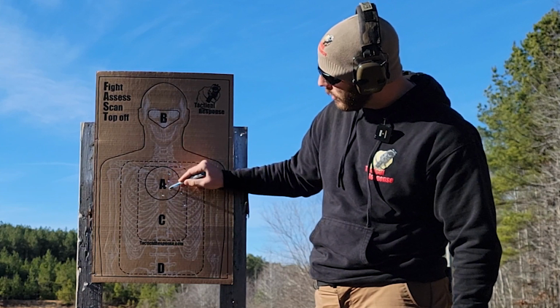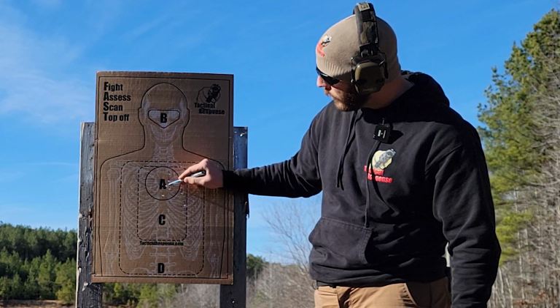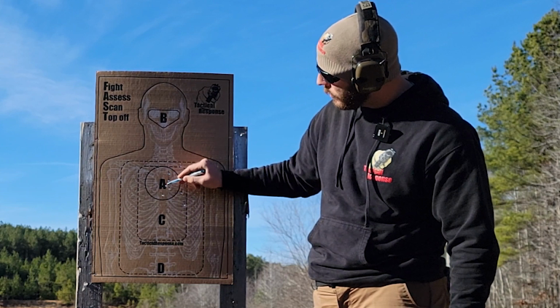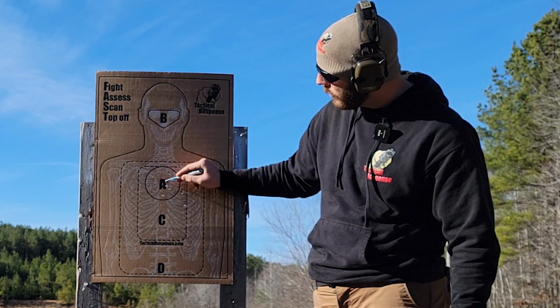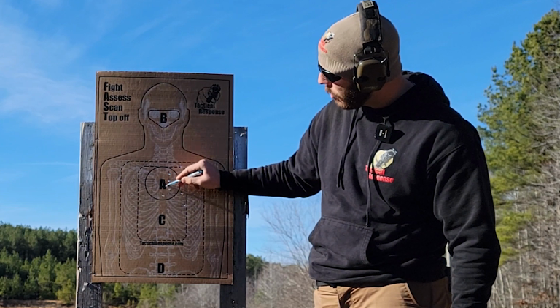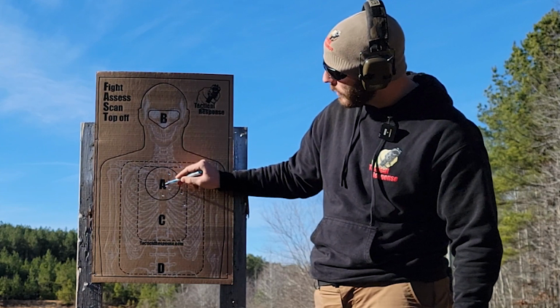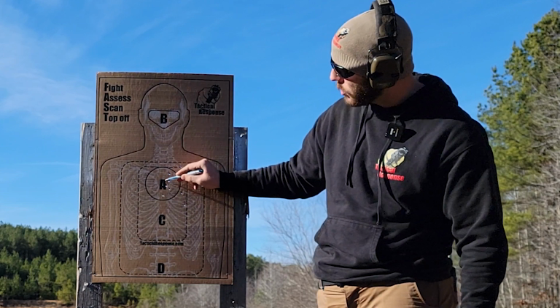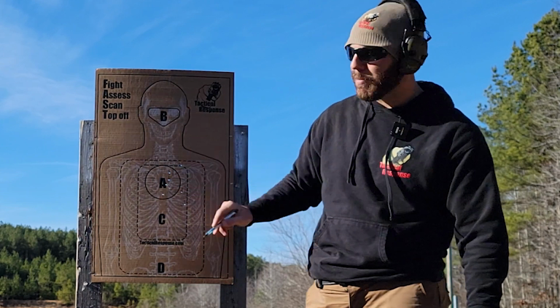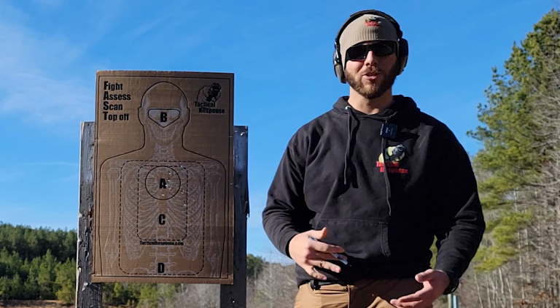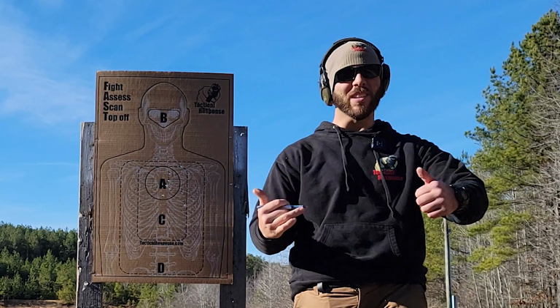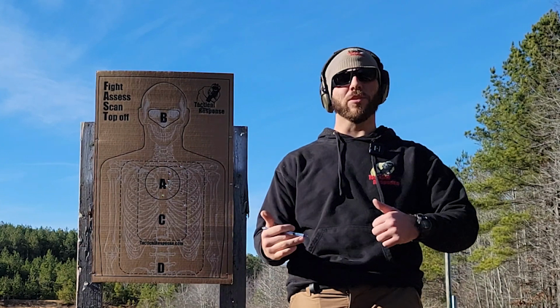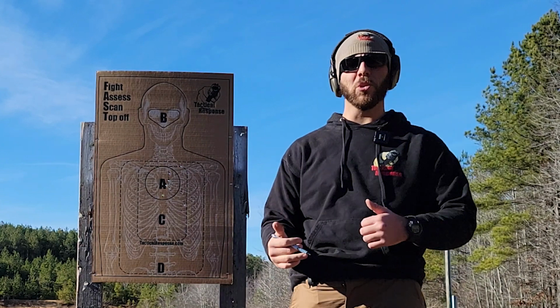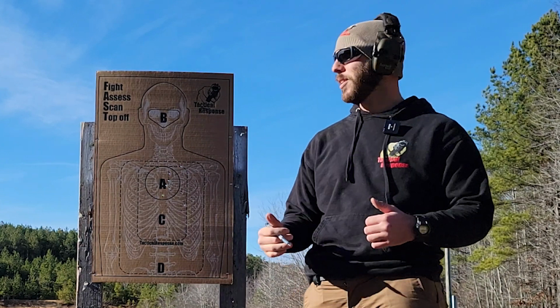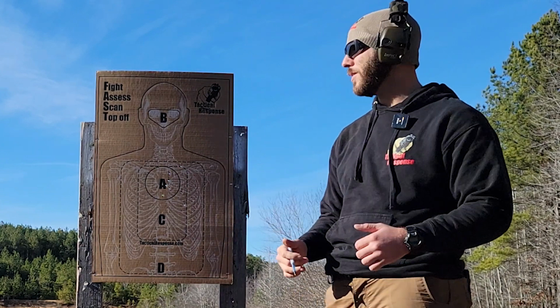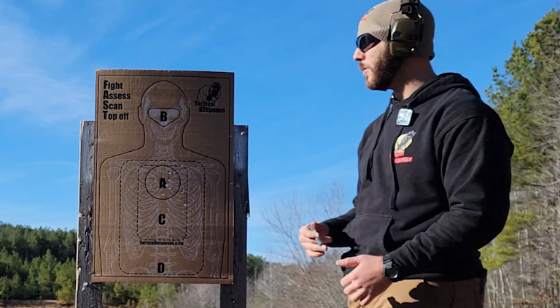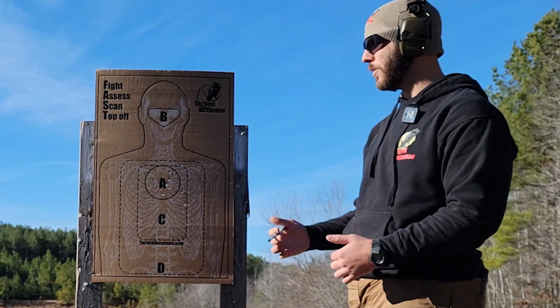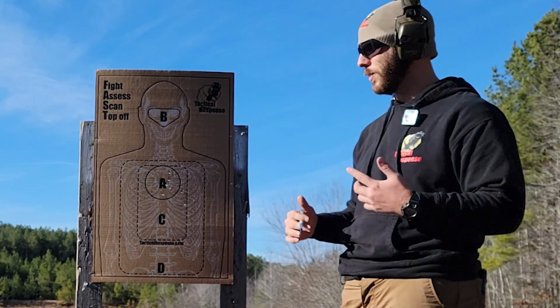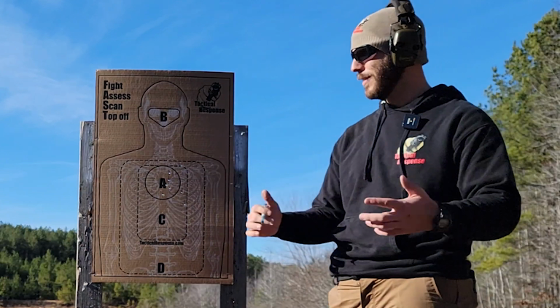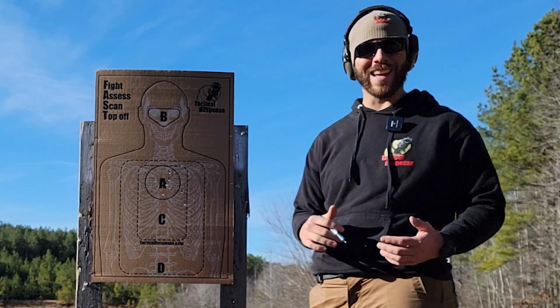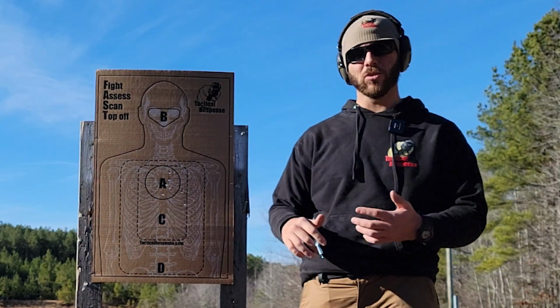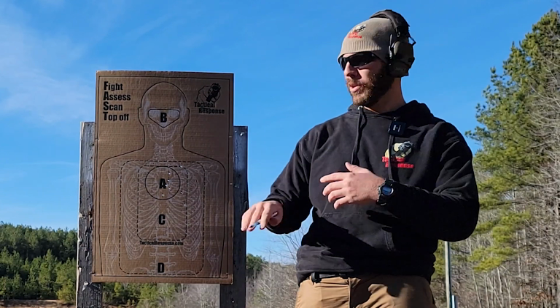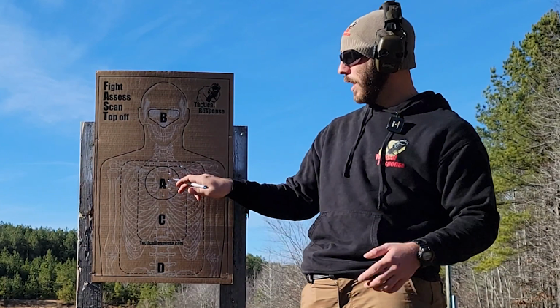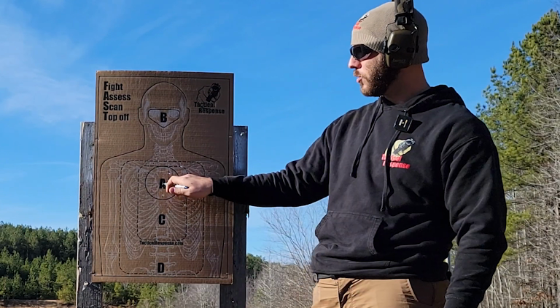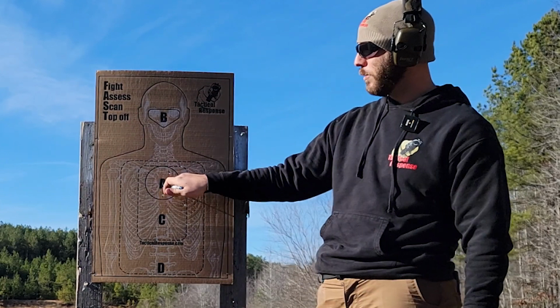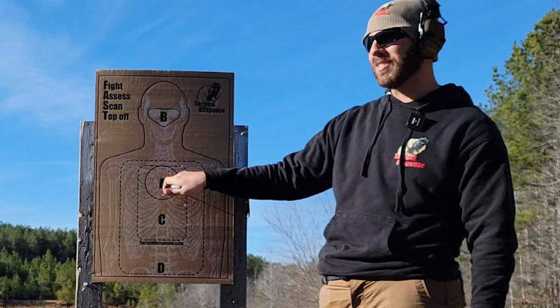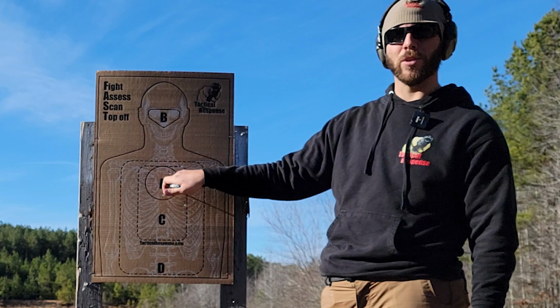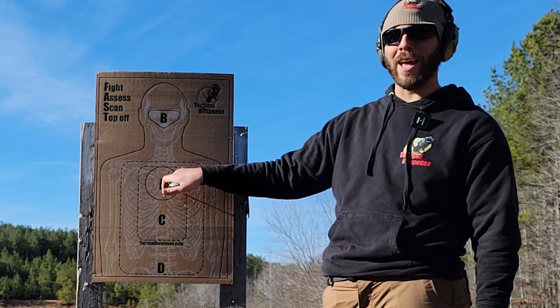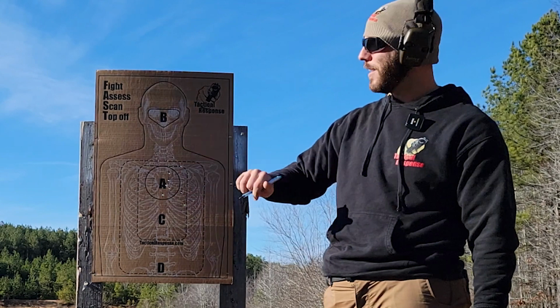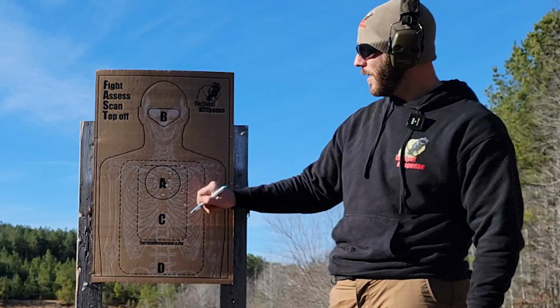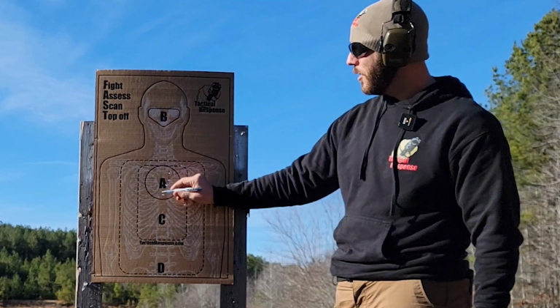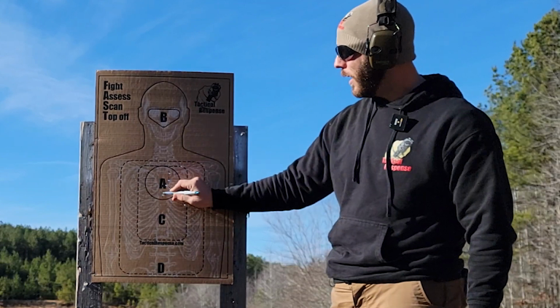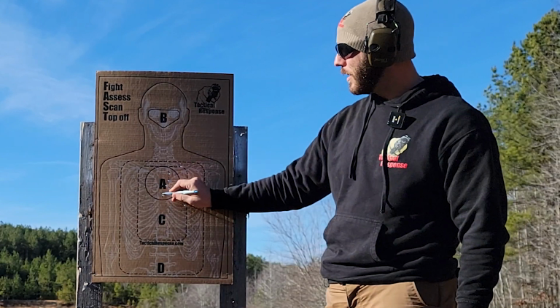We'll head back to the shop and bust out the ruler to make sure everything is within the eight-inch circle. I'm going to center it on the A. Next up is the Range Master version.